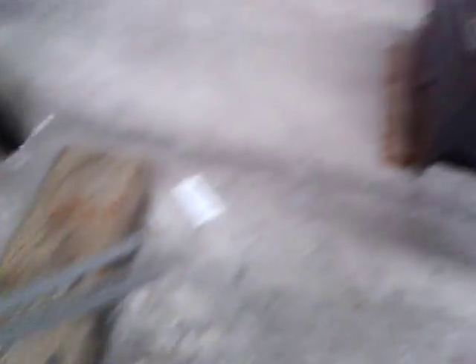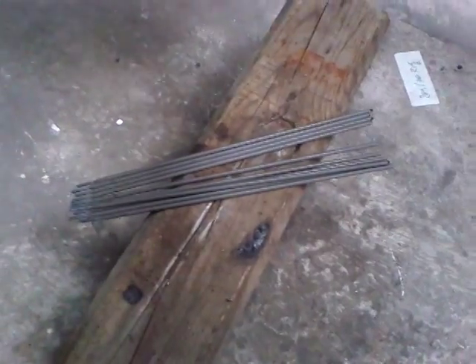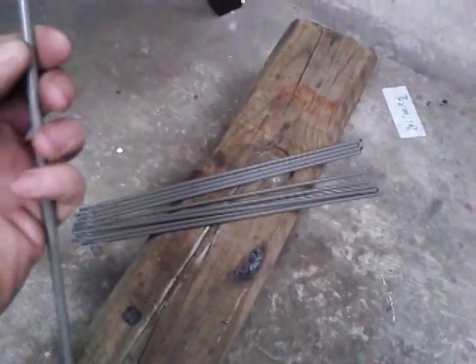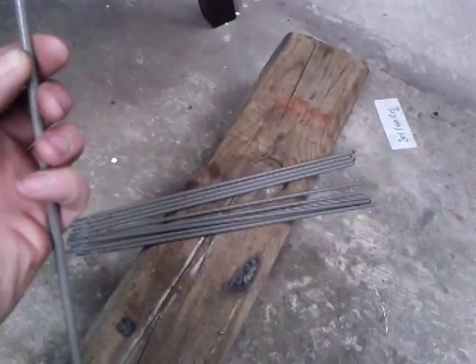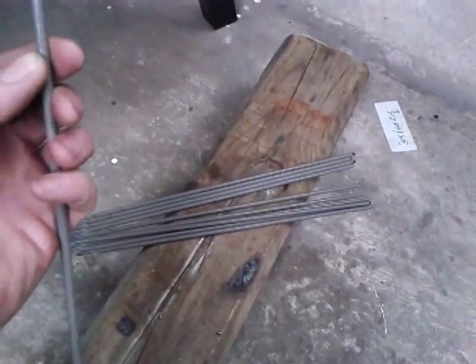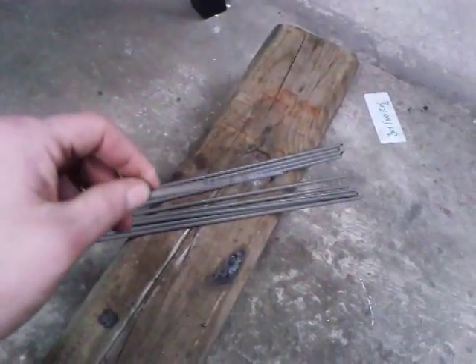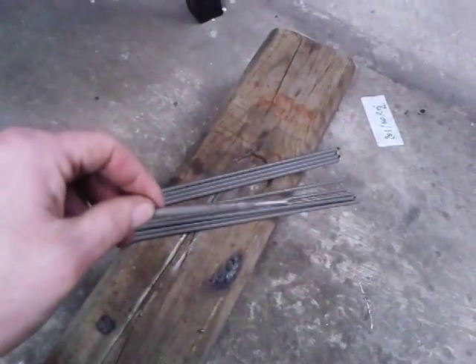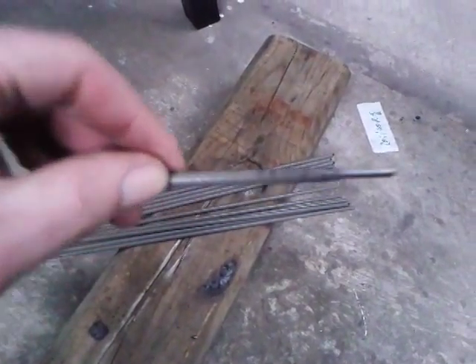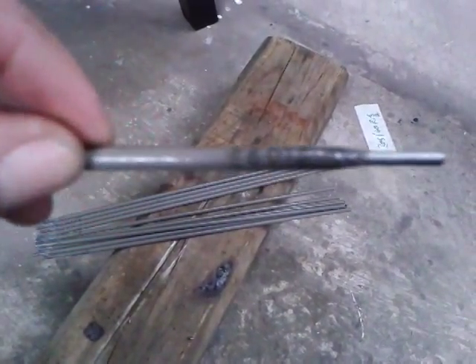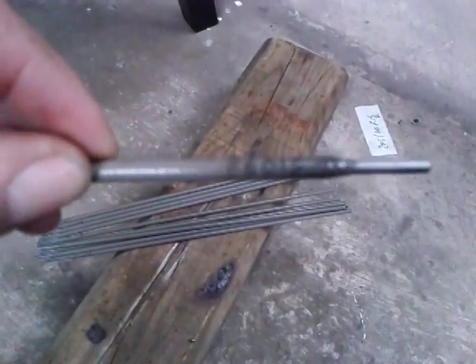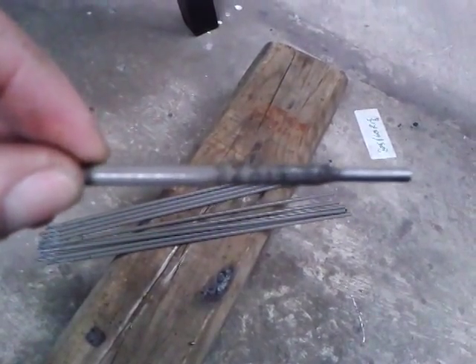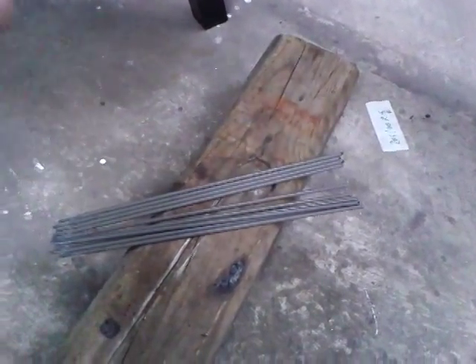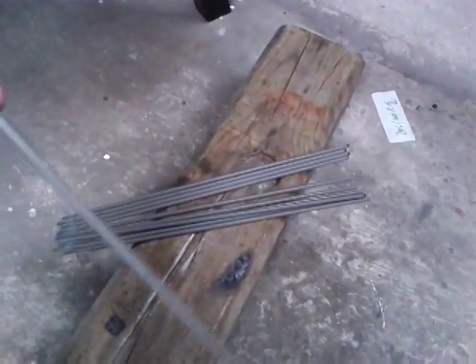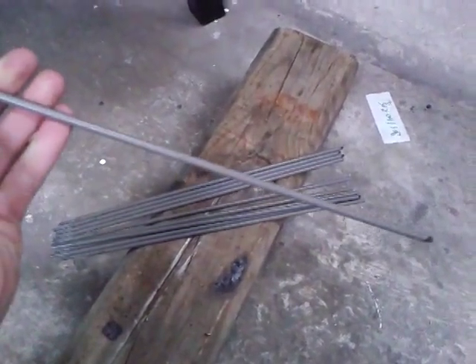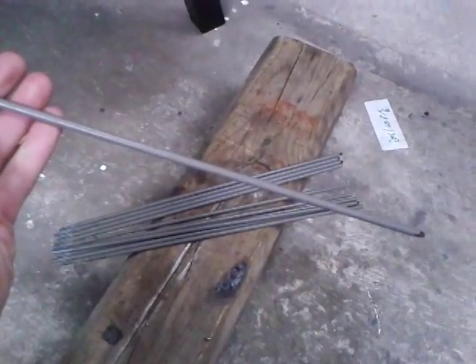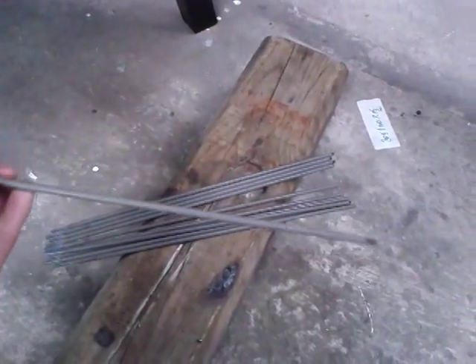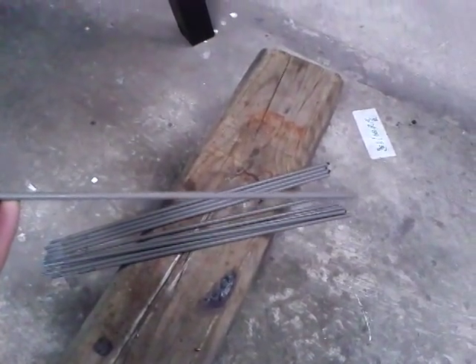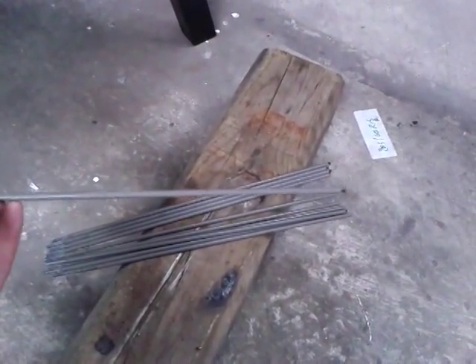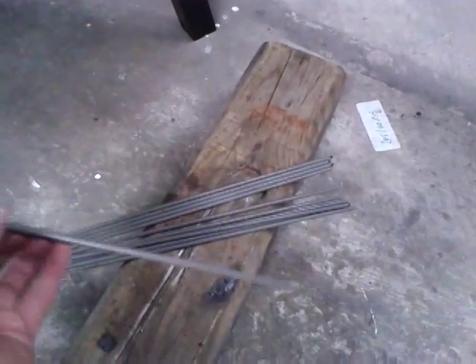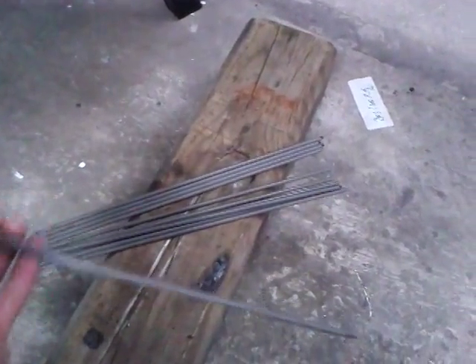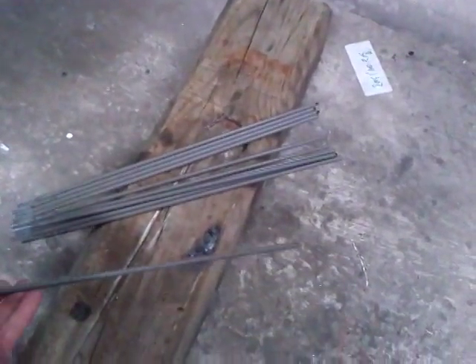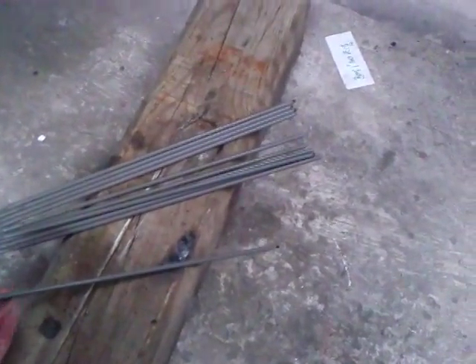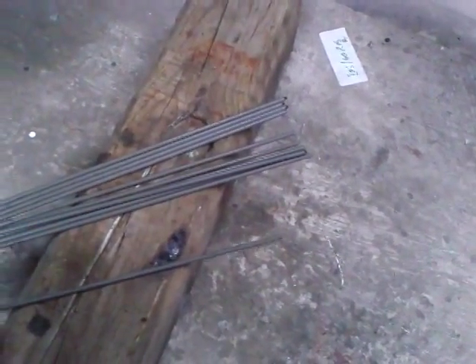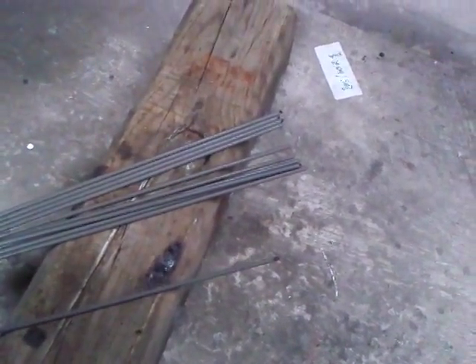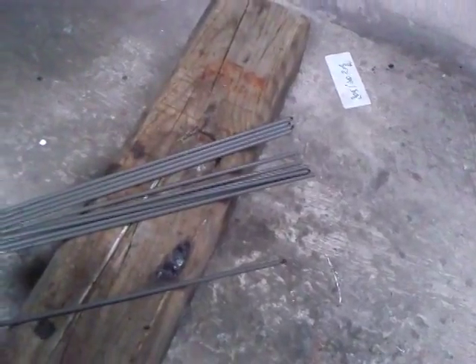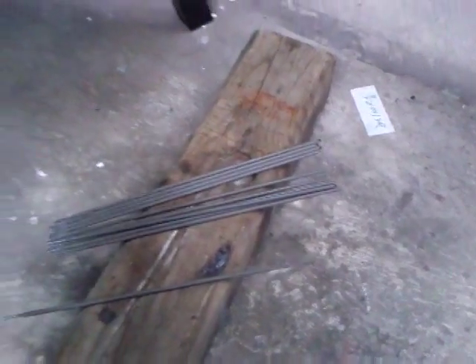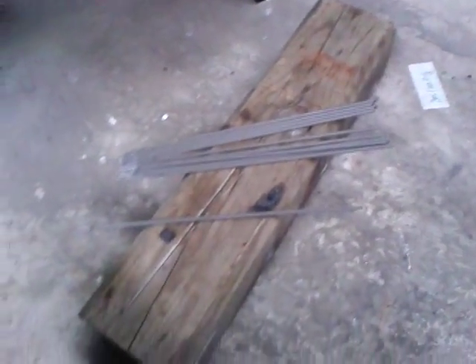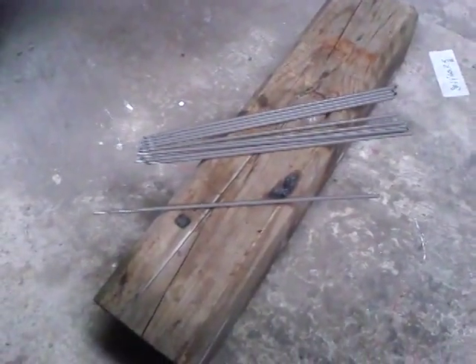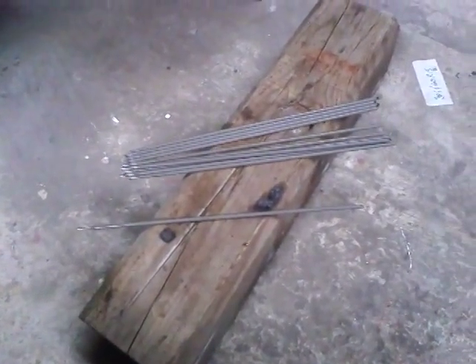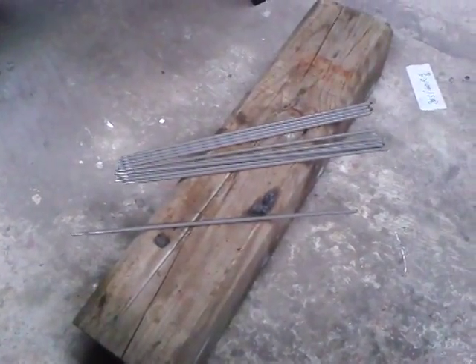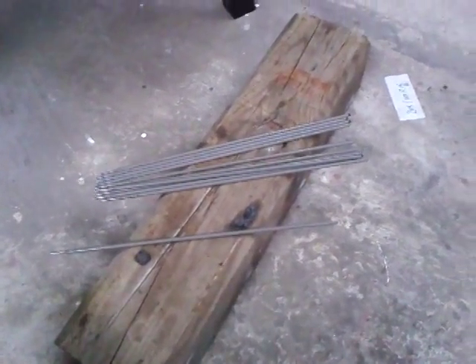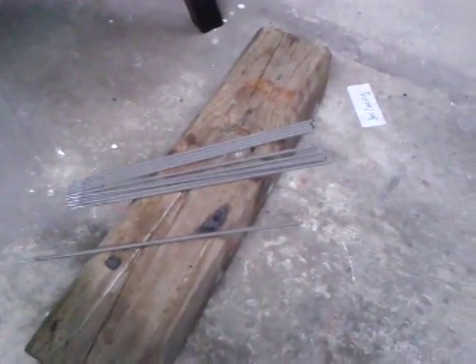I just realized these are 6013s - some old ones I had laying around, I thought they were 6011s. Well, I don't know if this is gonna work but we're gonna give it a shot anyway.